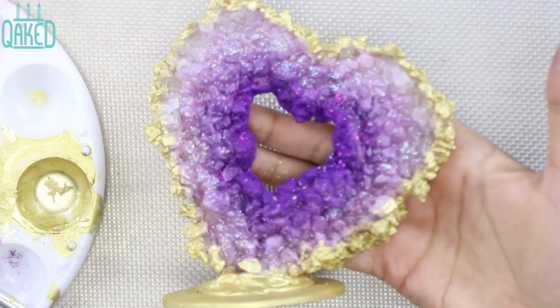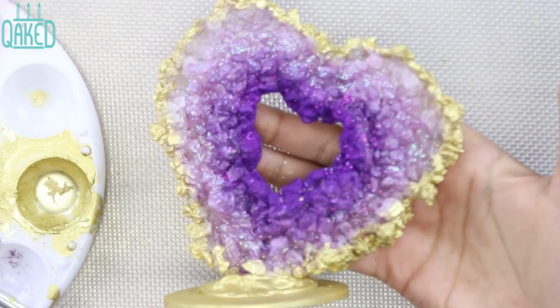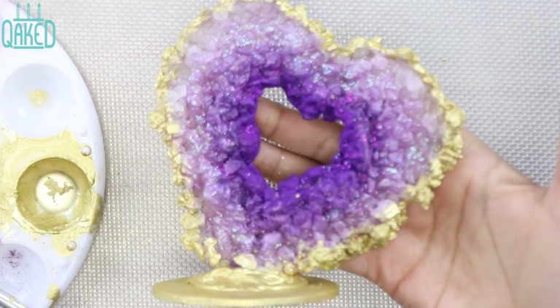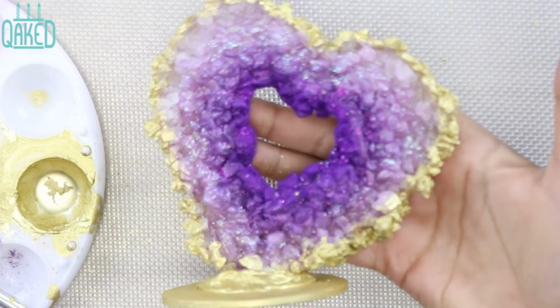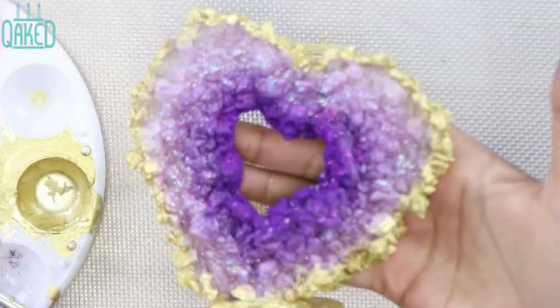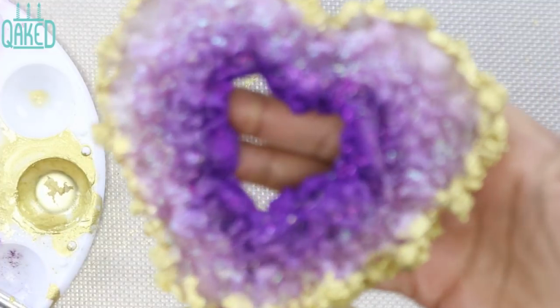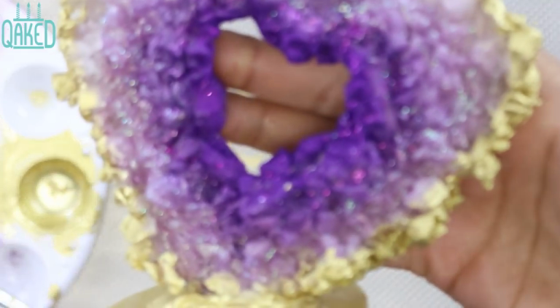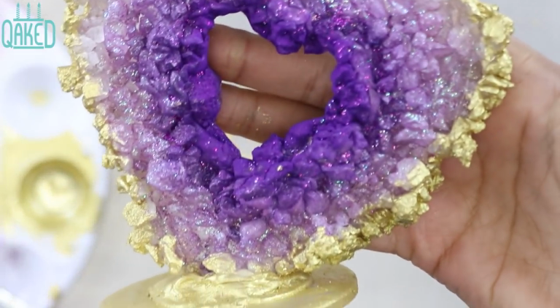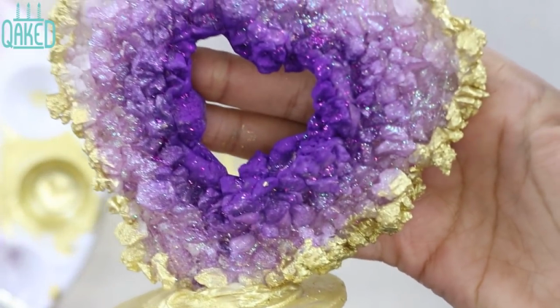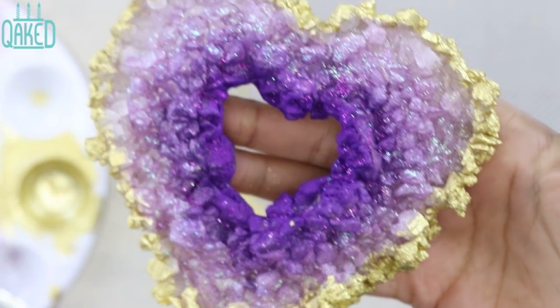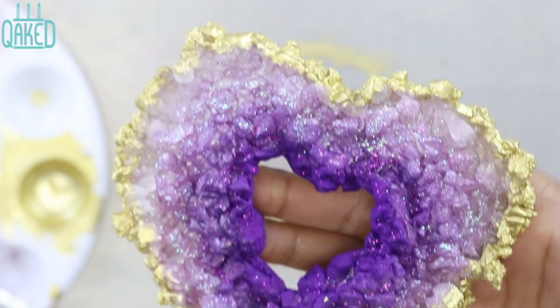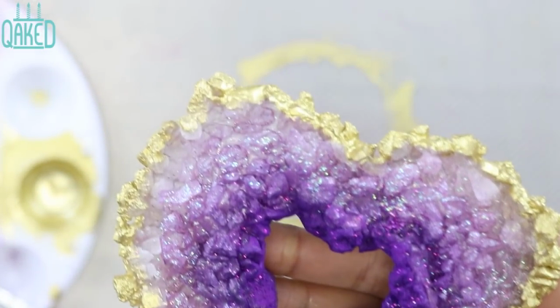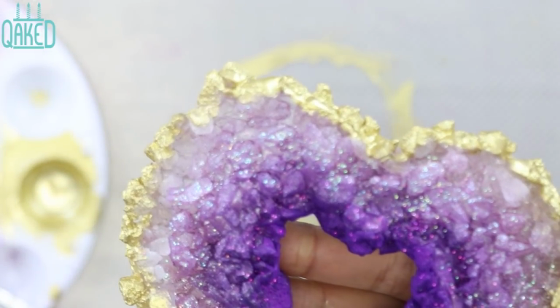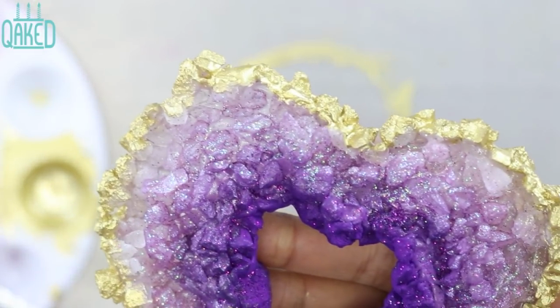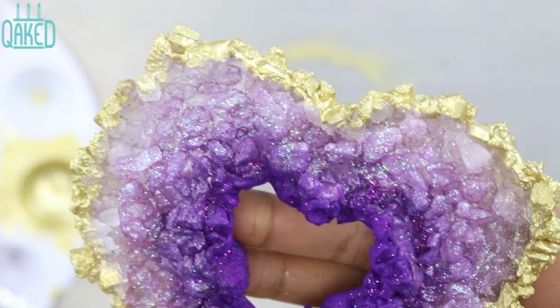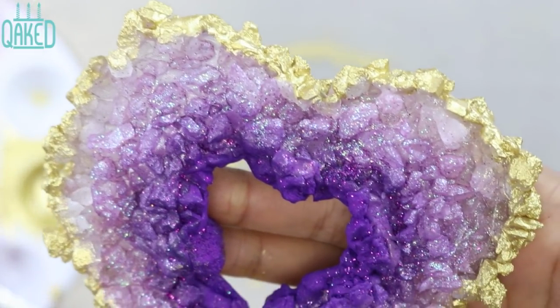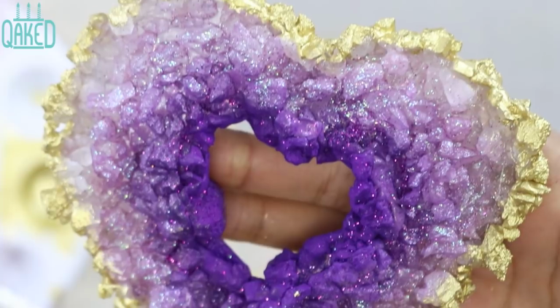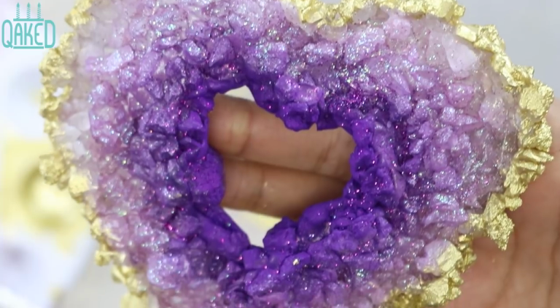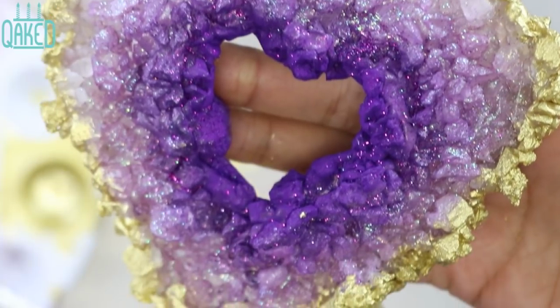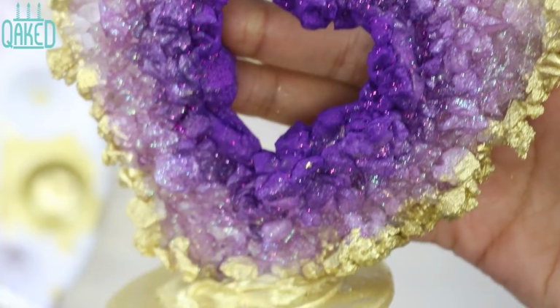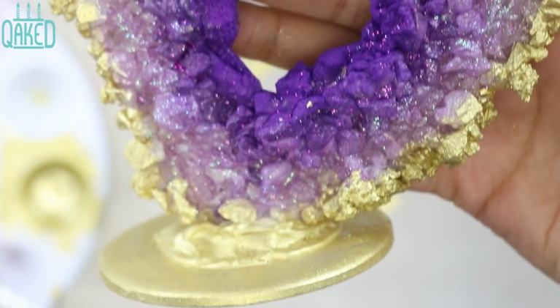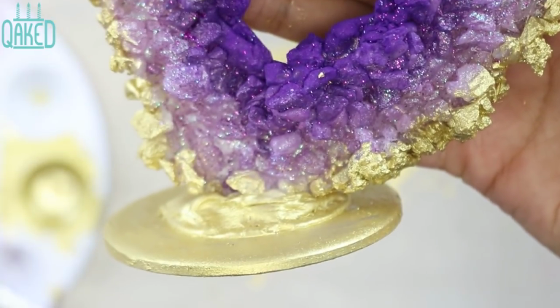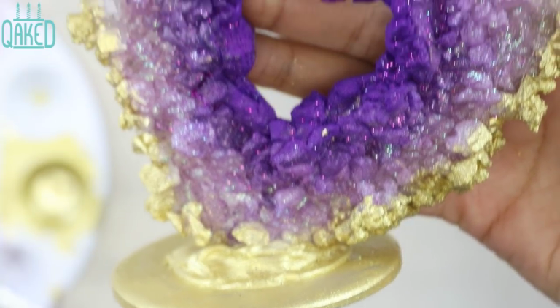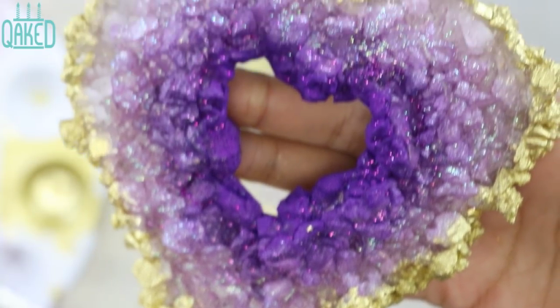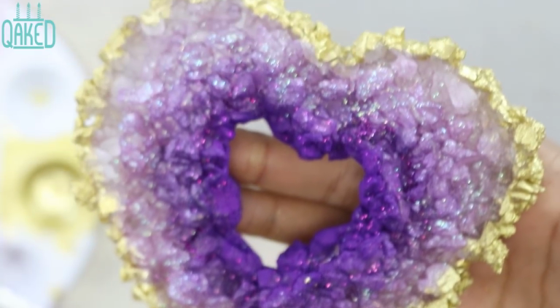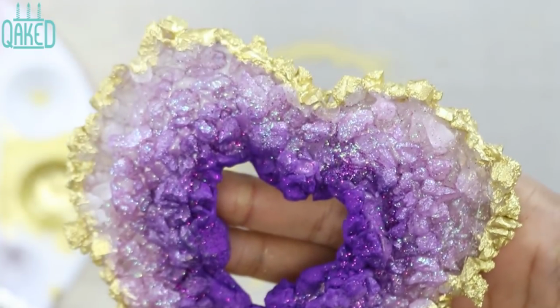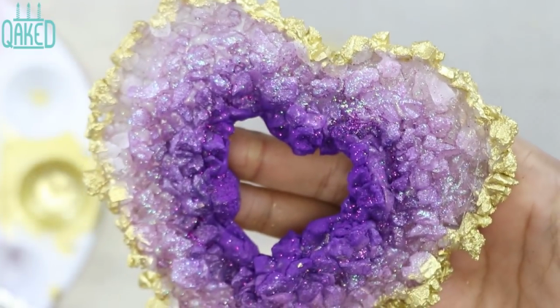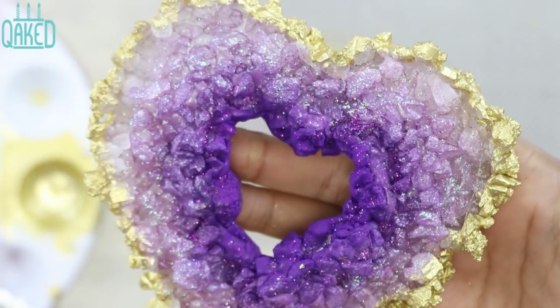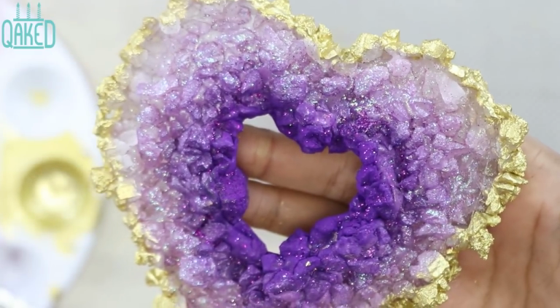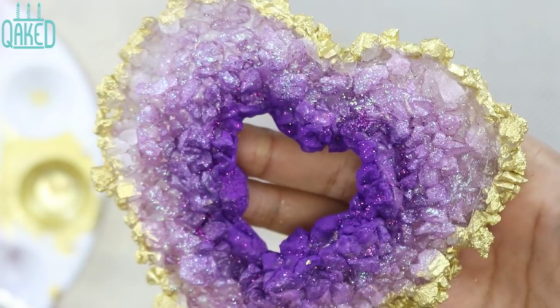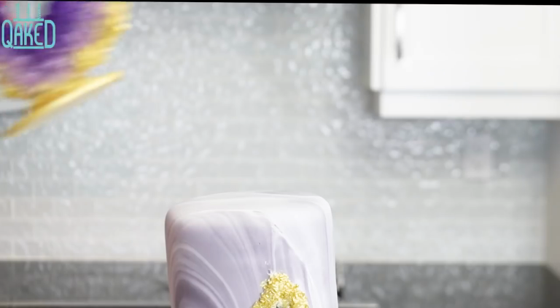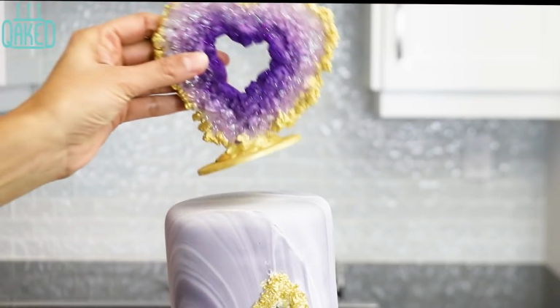This heart was the perfect addition to my geode cake, and my mom absolutely loved it. I wanted her to save it for a keepsake, but as soon as she cut the cake, it was moved and the heart fell and shattered into pieces. Ugh — I guess I'll just have to make her another one.